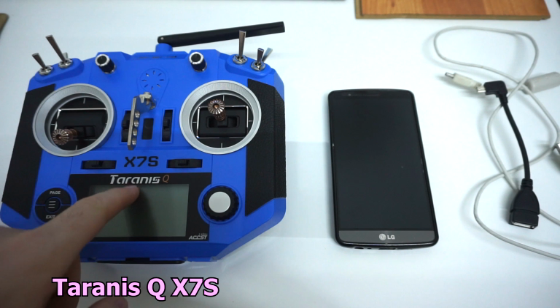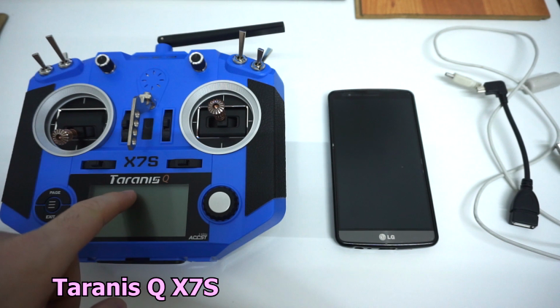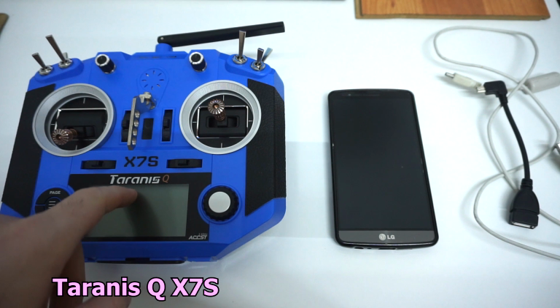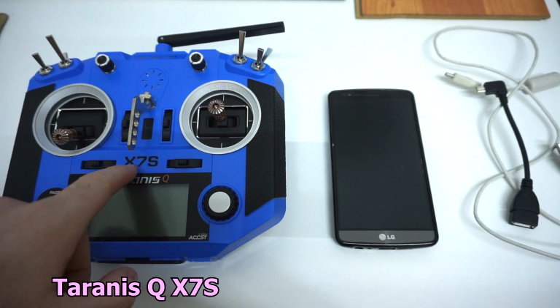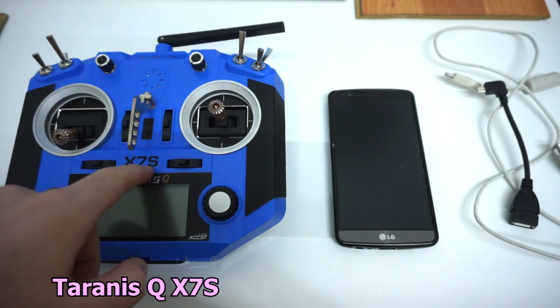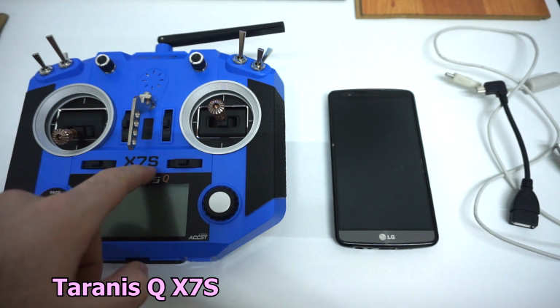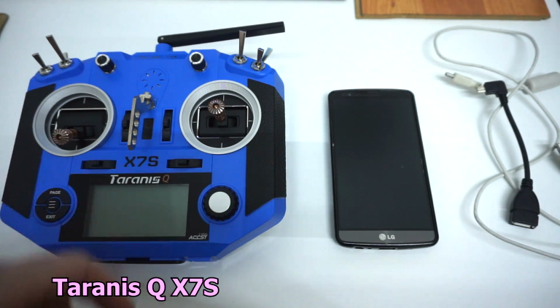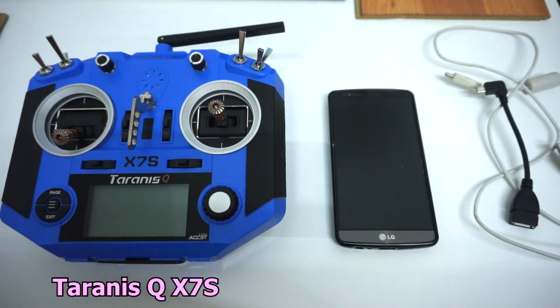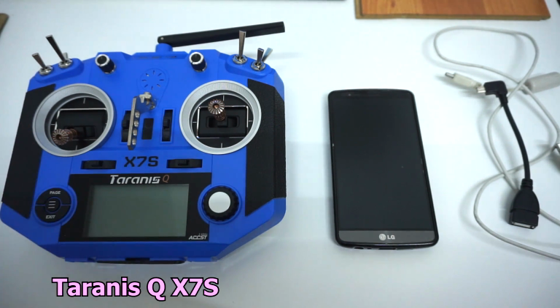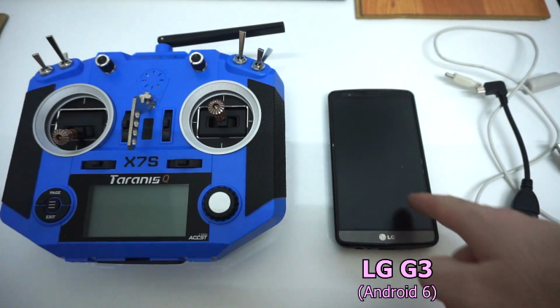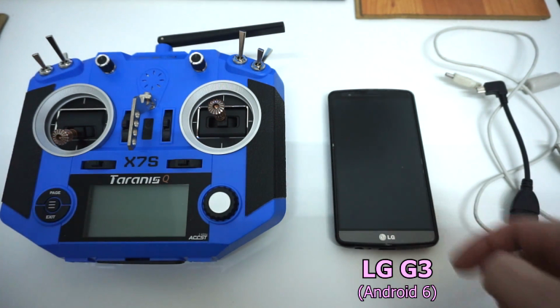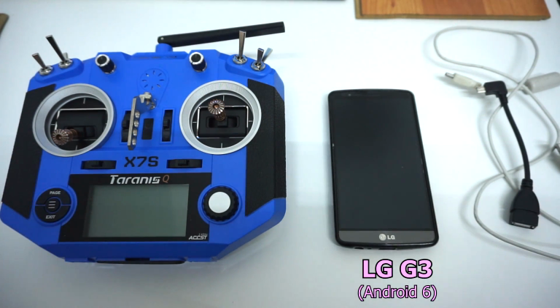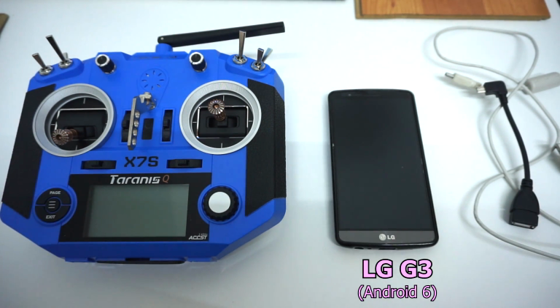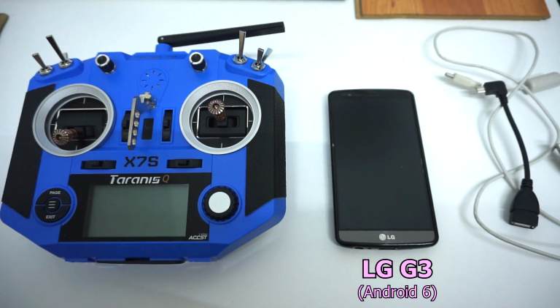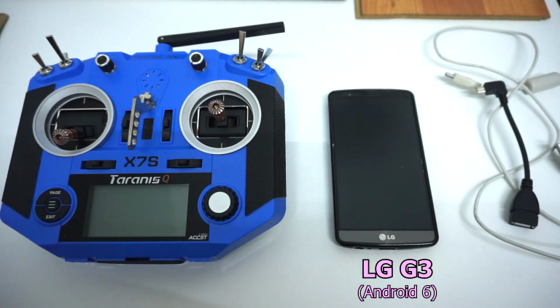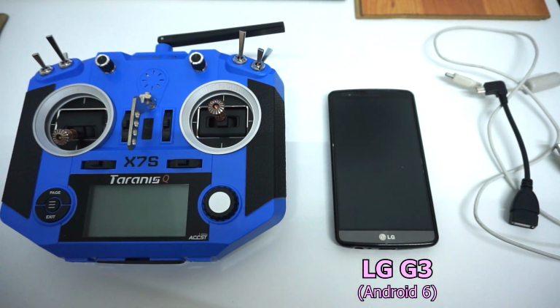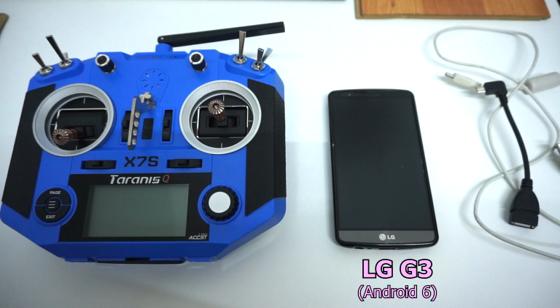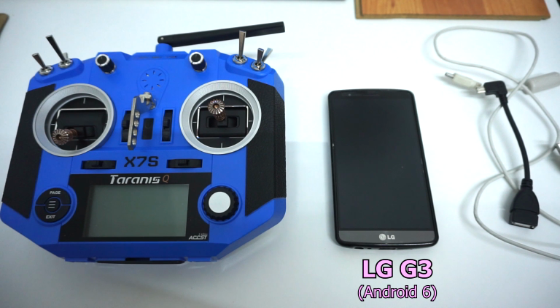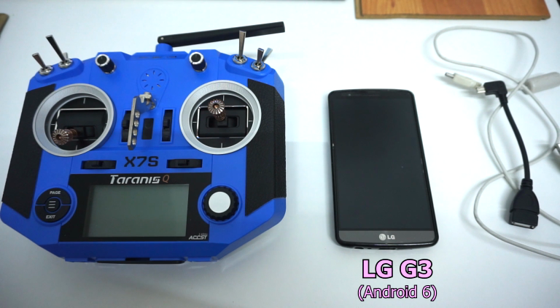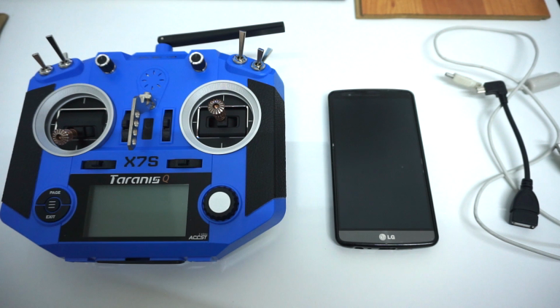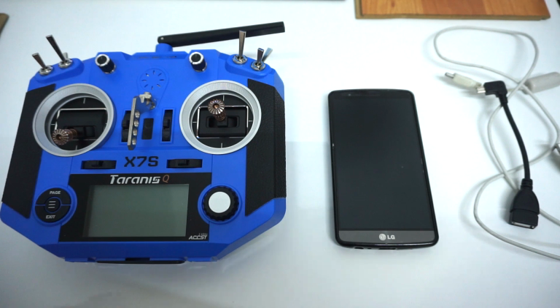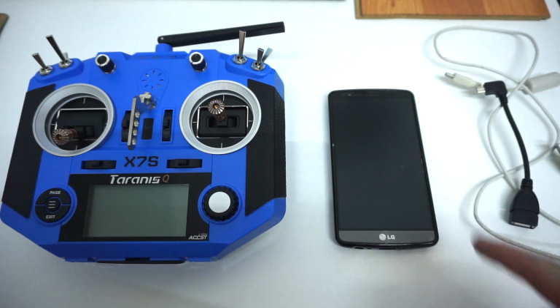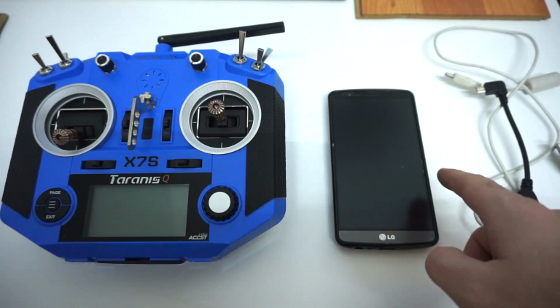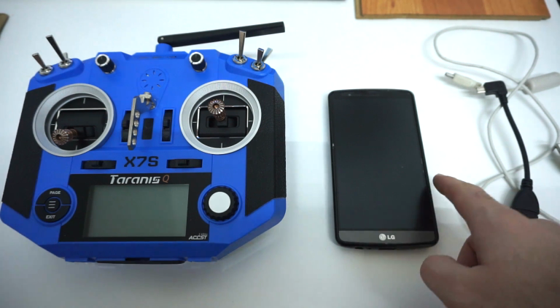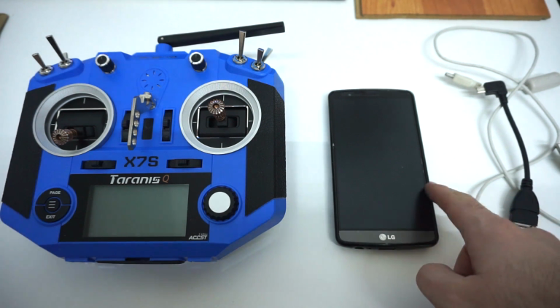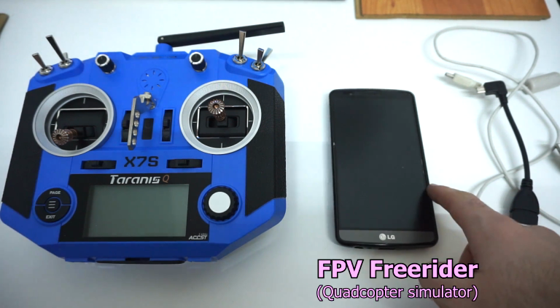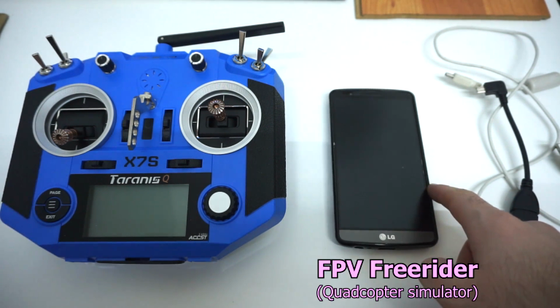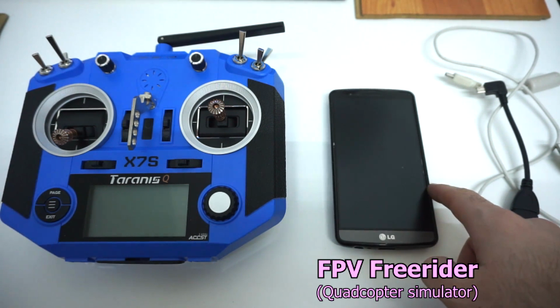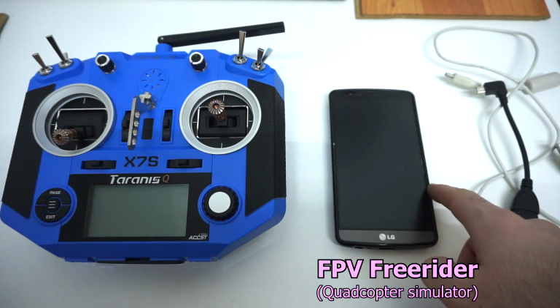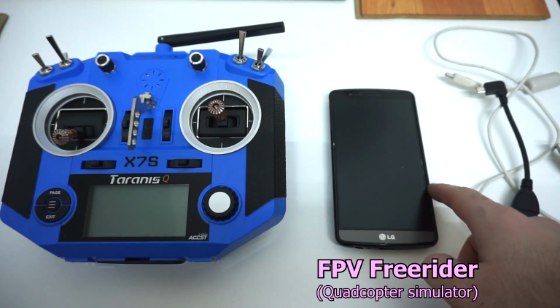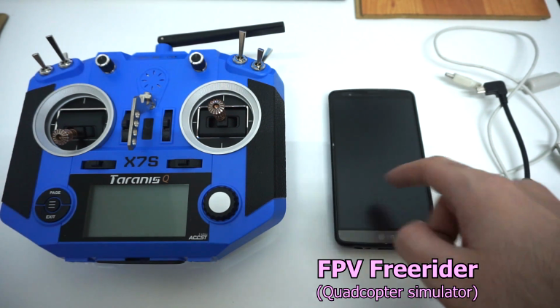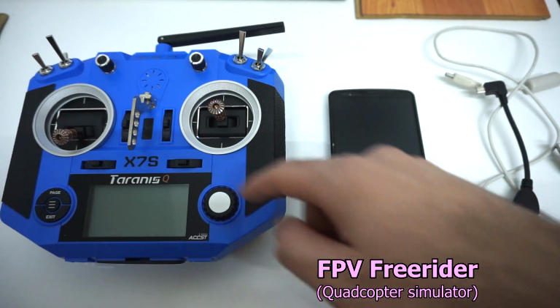This is the Taranis X7S radio and an LG GF3 Android smartphone. Let's see how to play FPV Freerider right there on the phone.